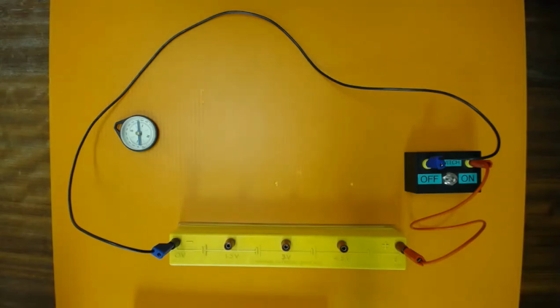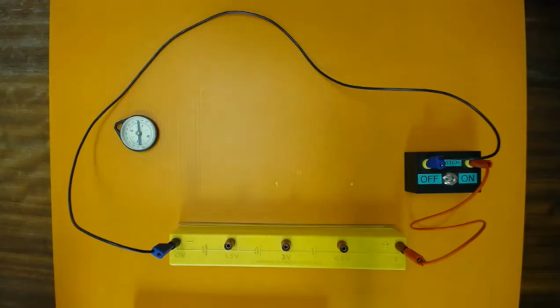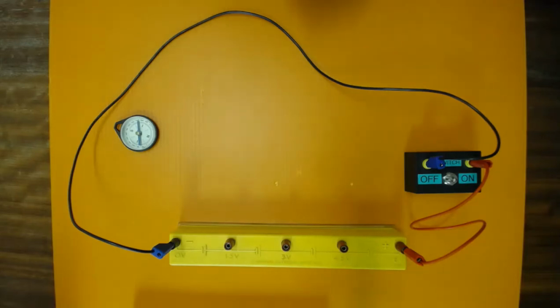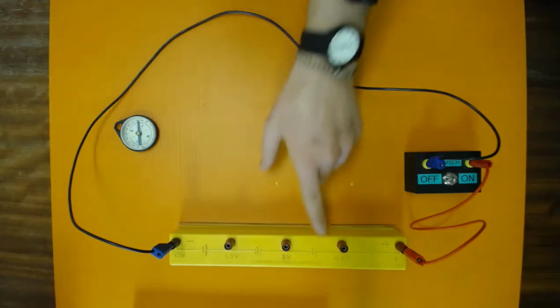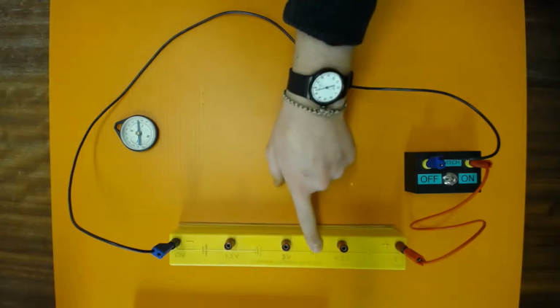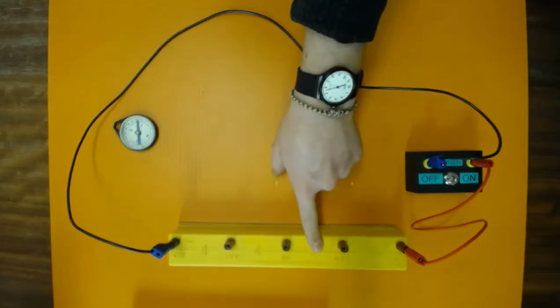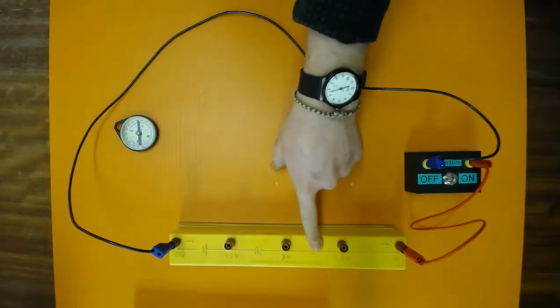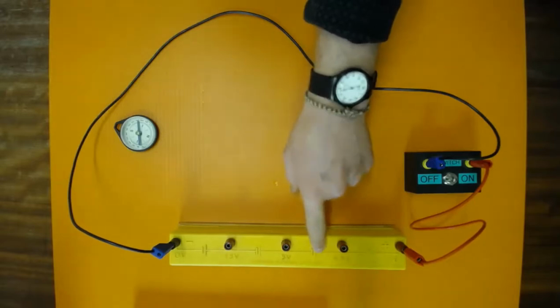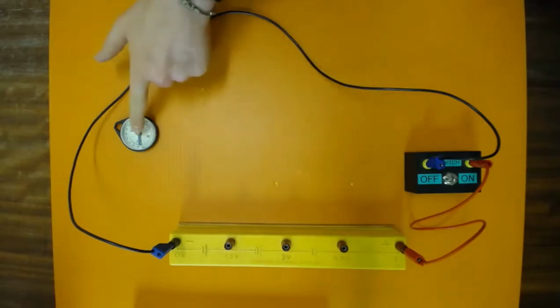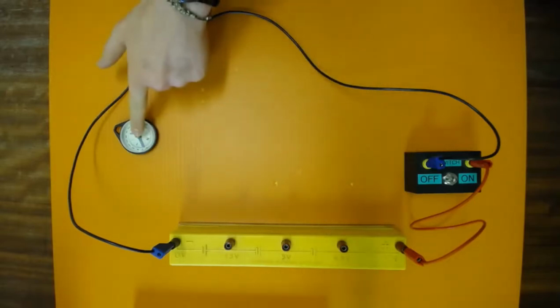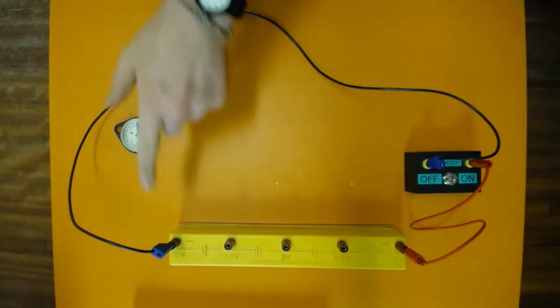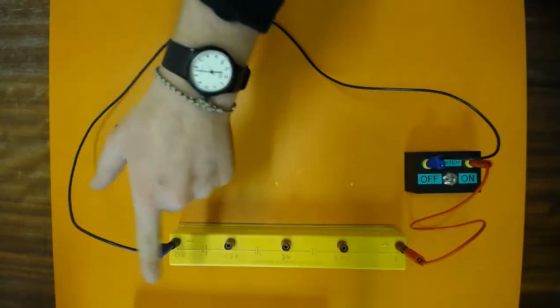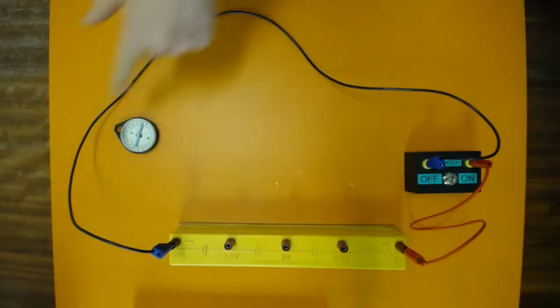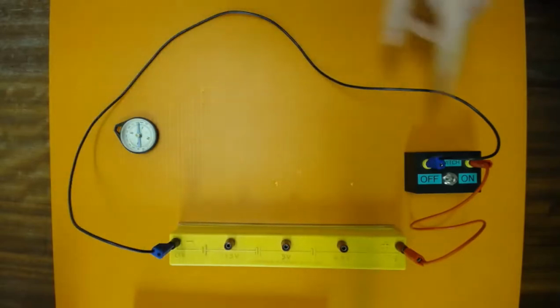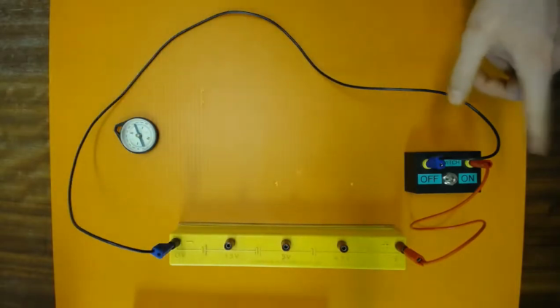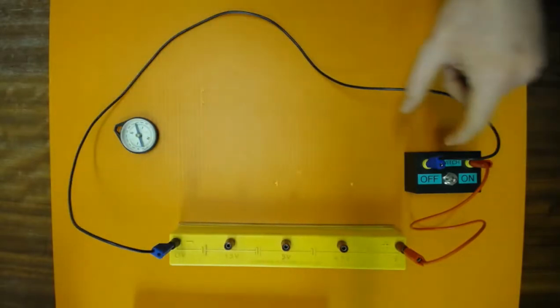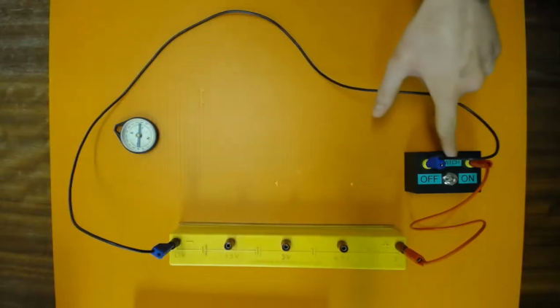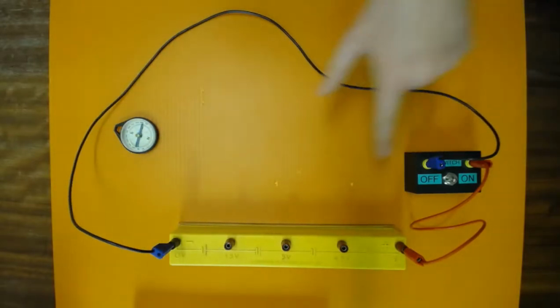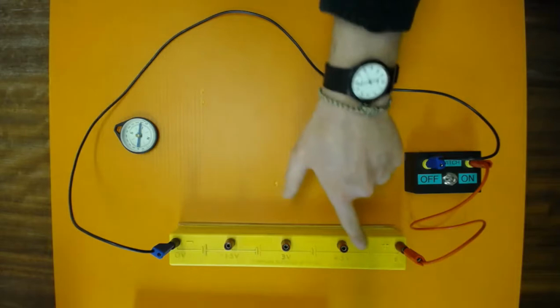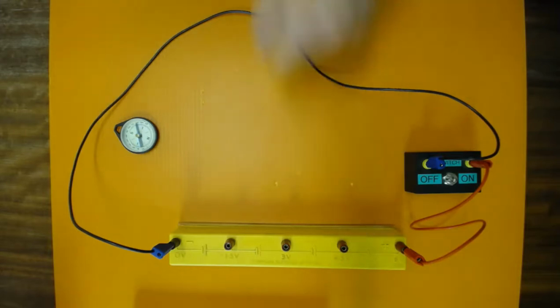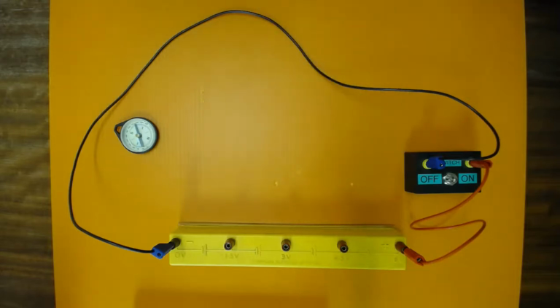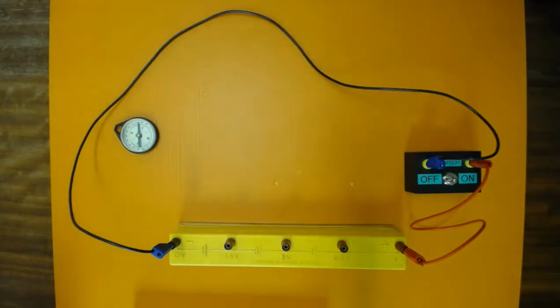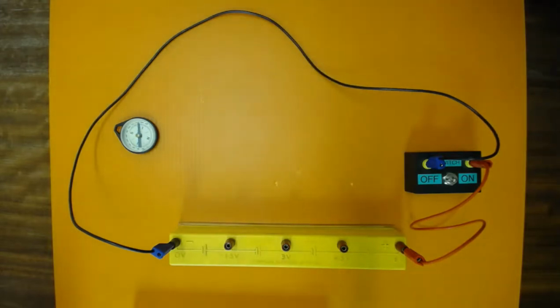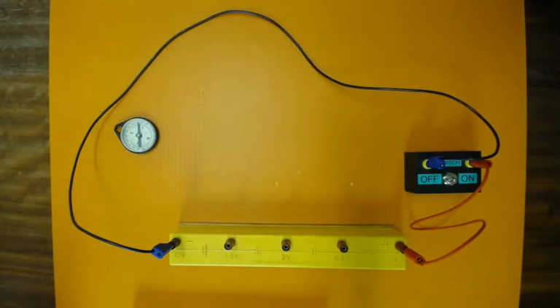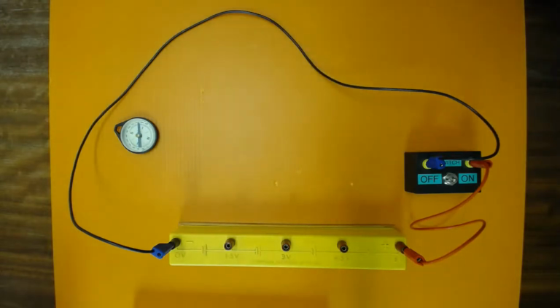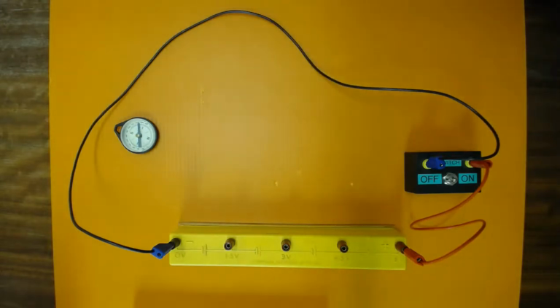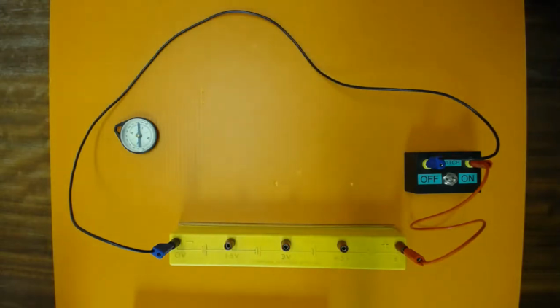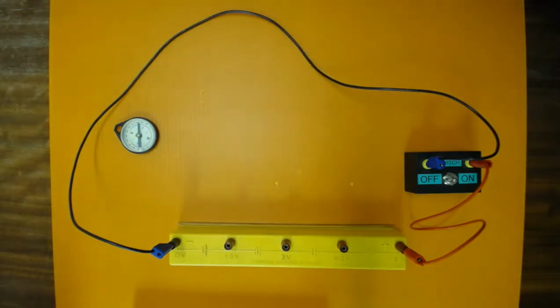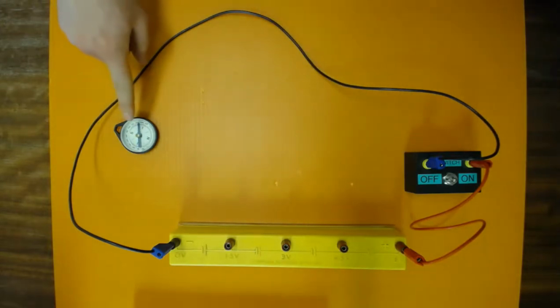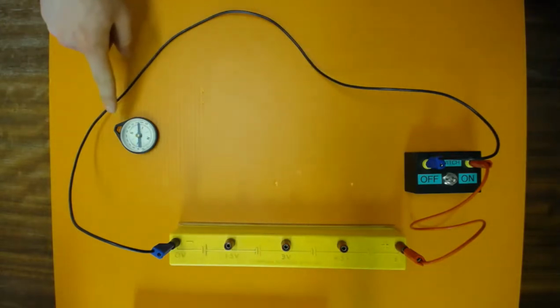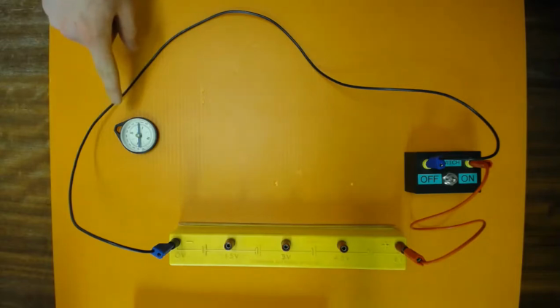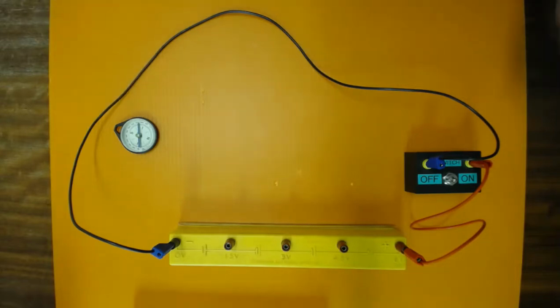Electromagnetism. Here we have a low voltage battery pack, a compass, a length of insulated wire and a switch between it and the battery board. We're going to switch the circuit on and keep an eye on what happens to the compass.